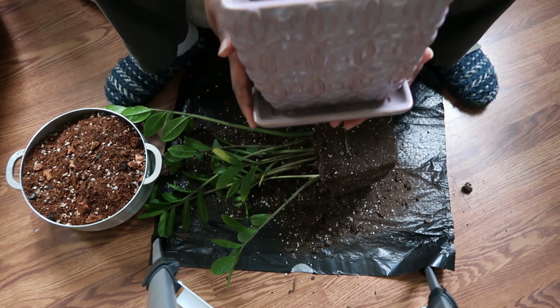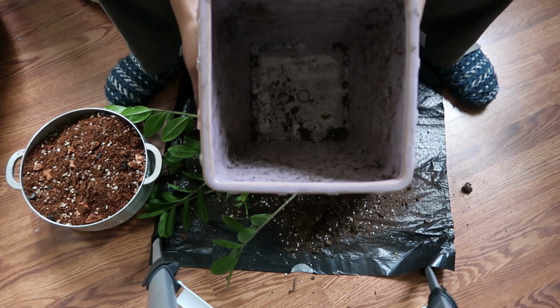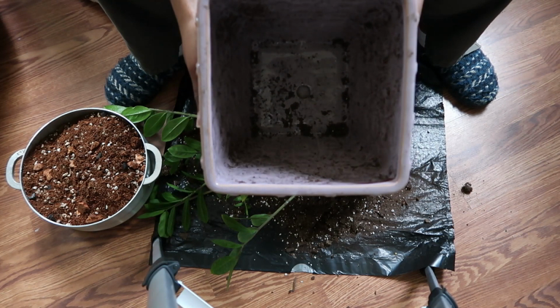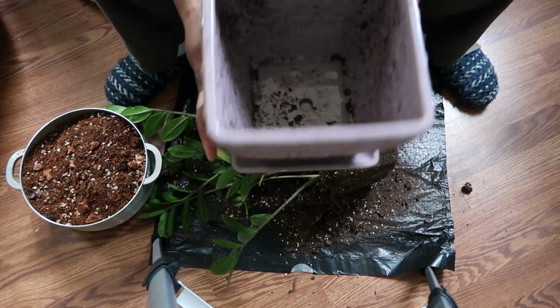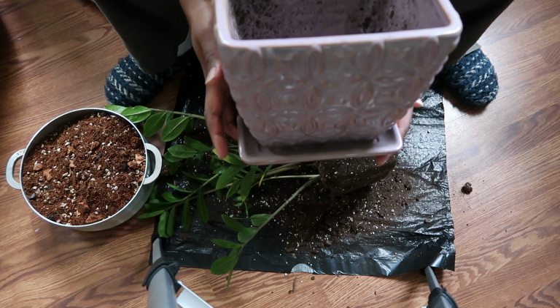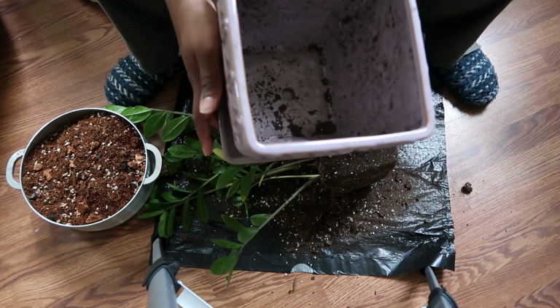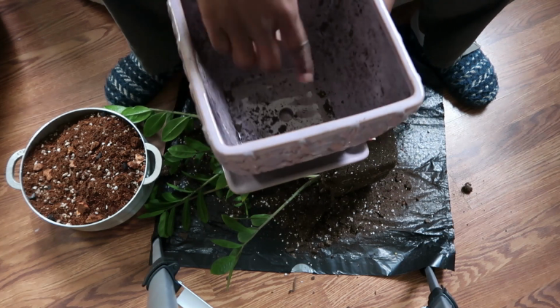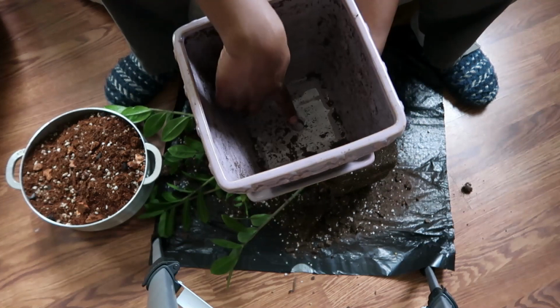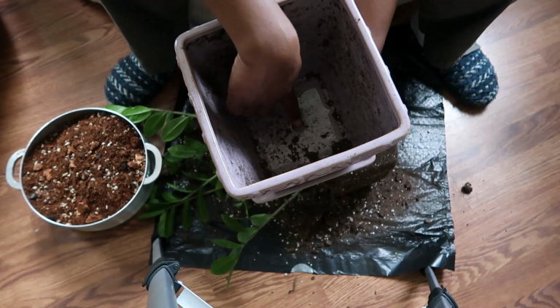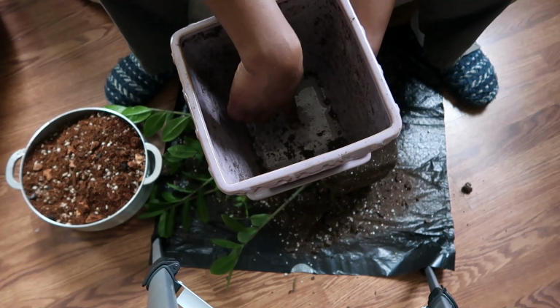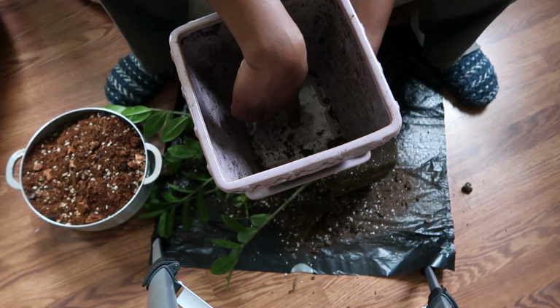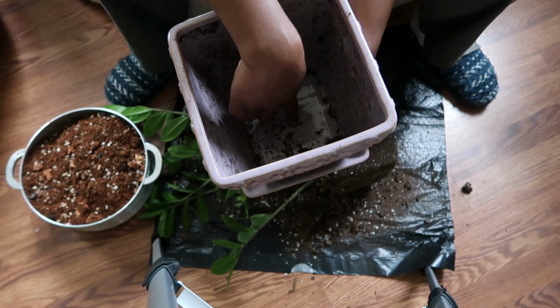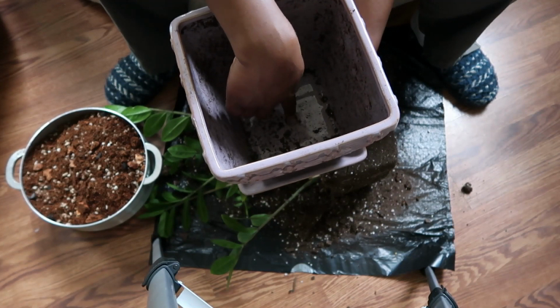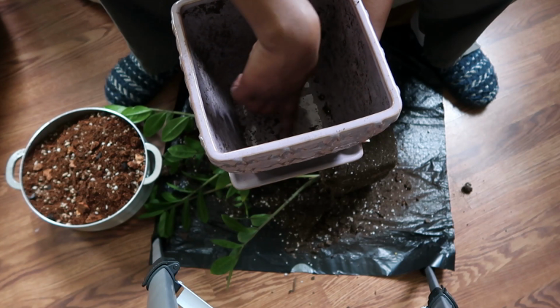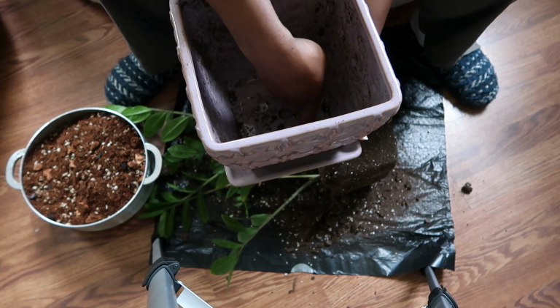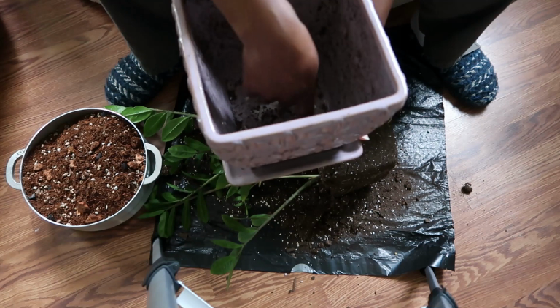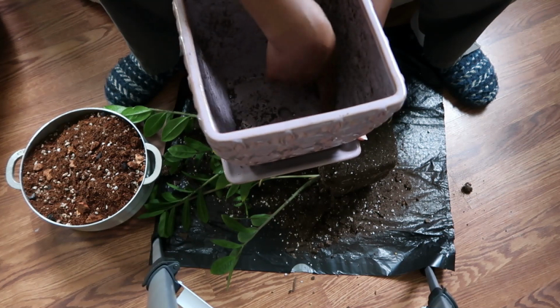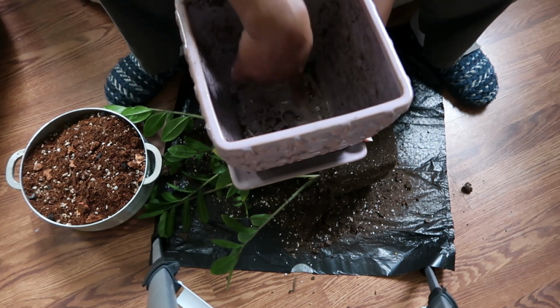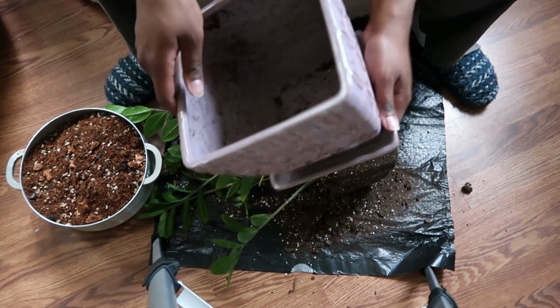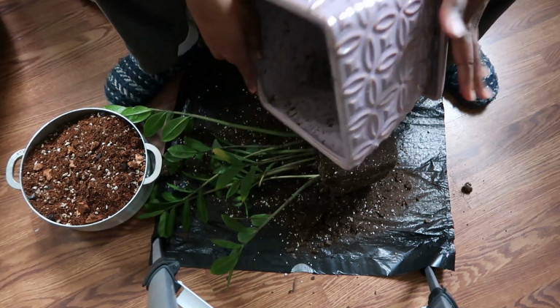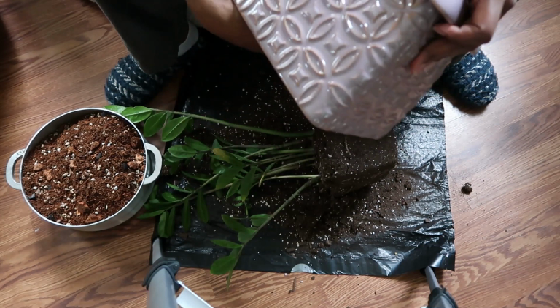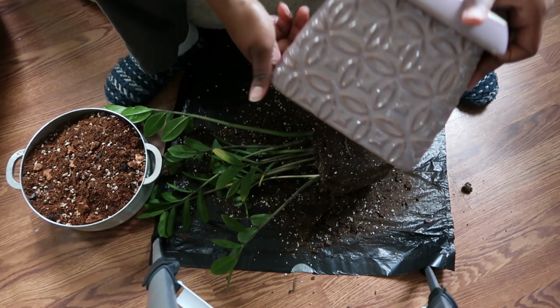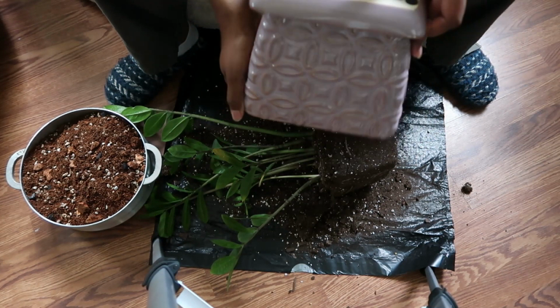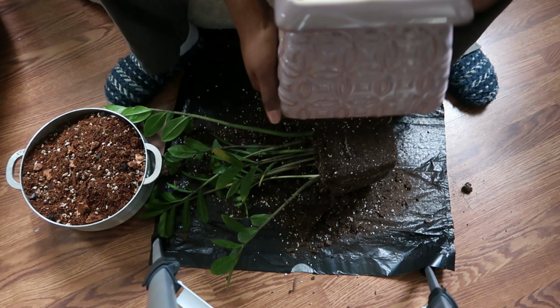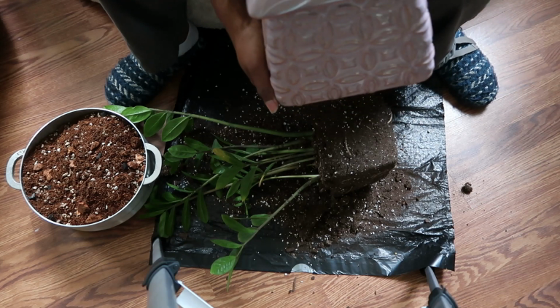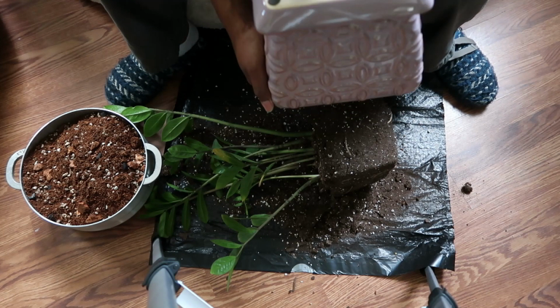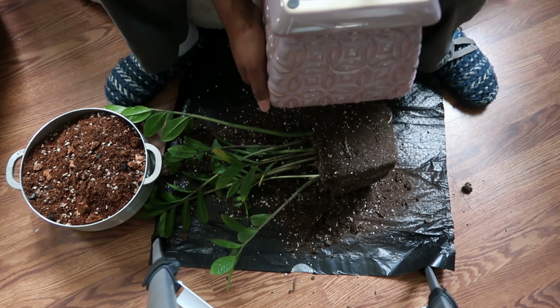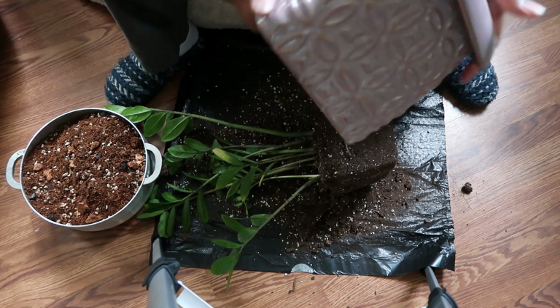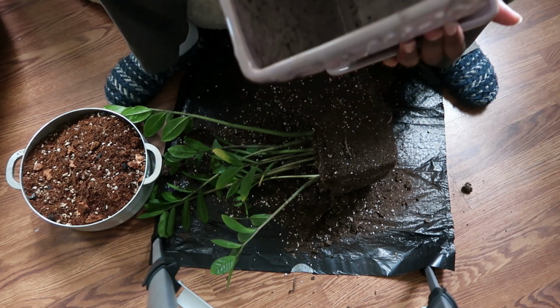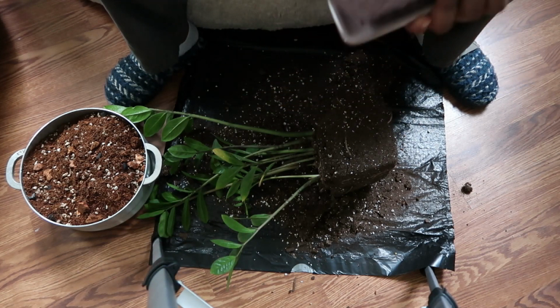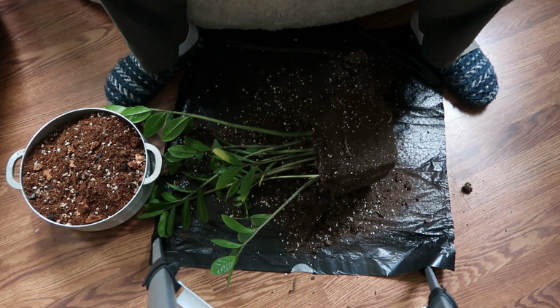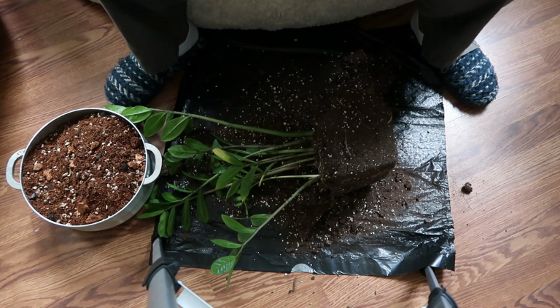This is the pot — this little hole right here was stuffed up with dirt, and I'm pretty sure that's why I wasn't getting any drainage in here.